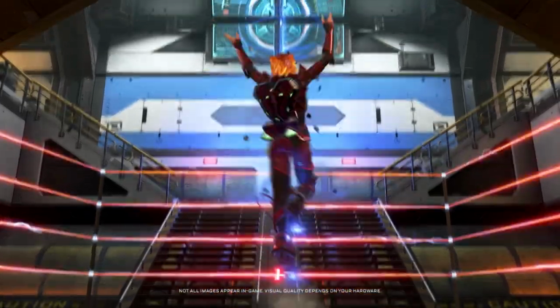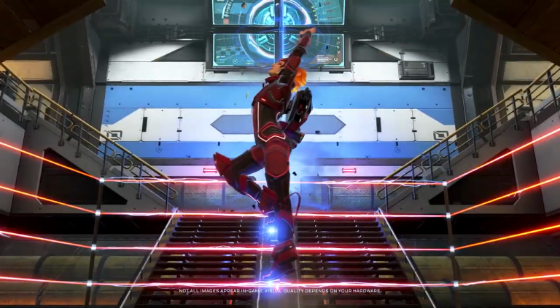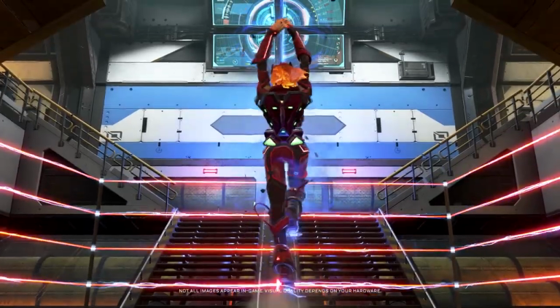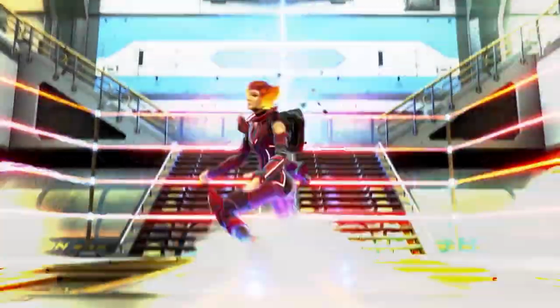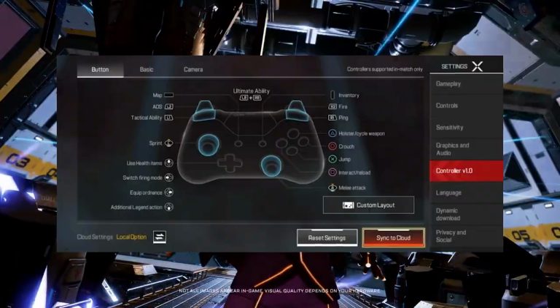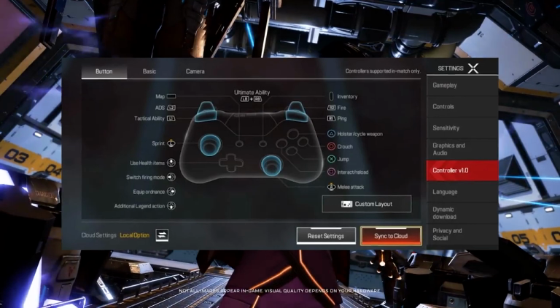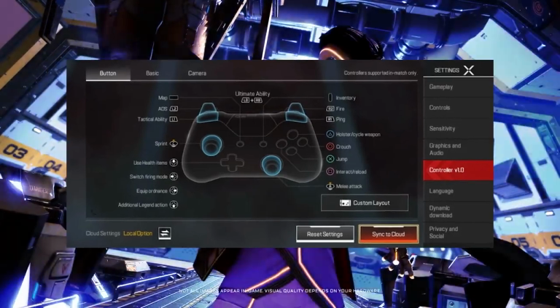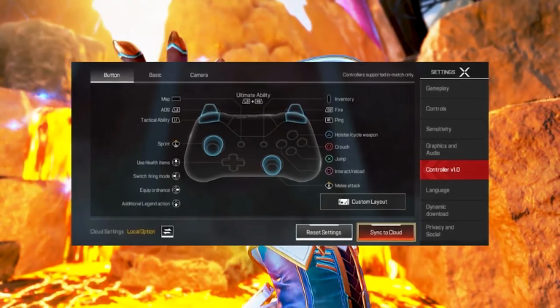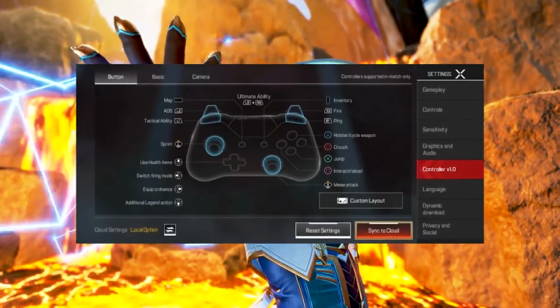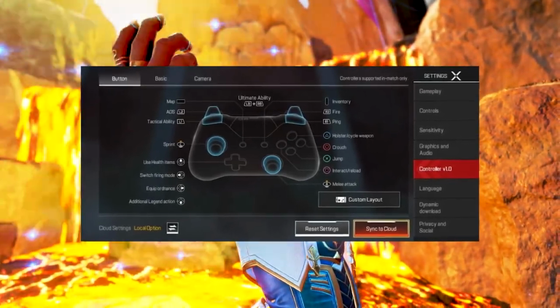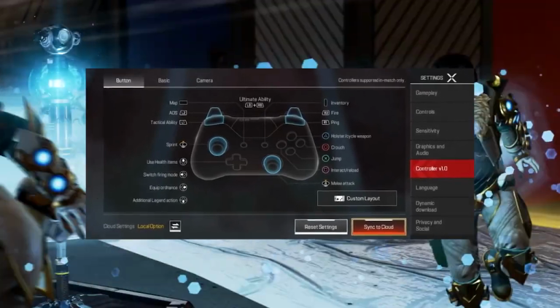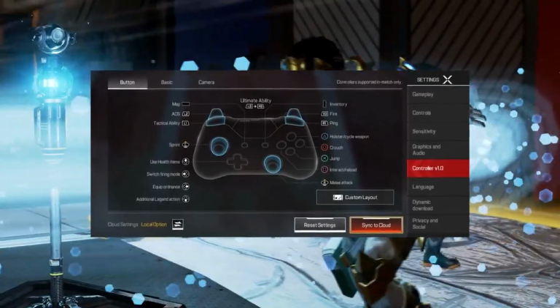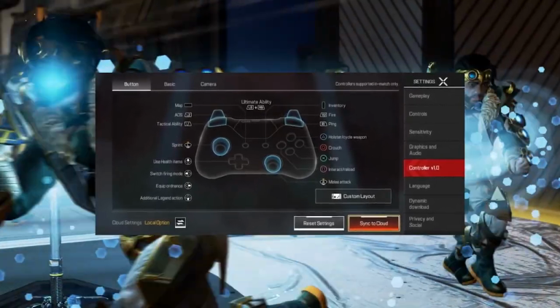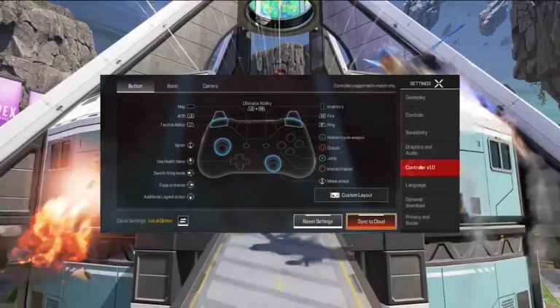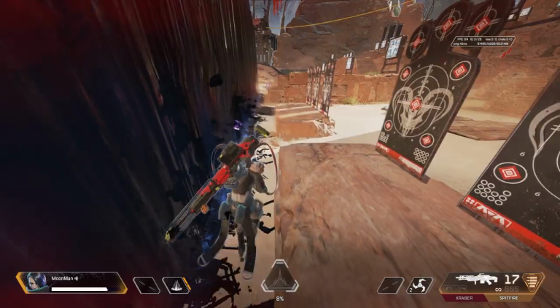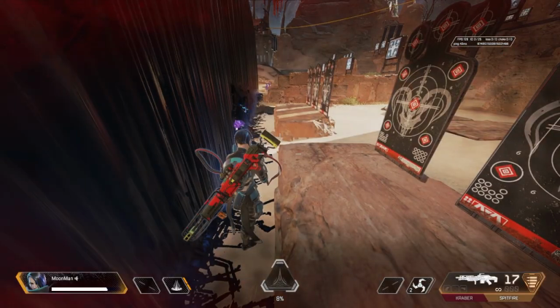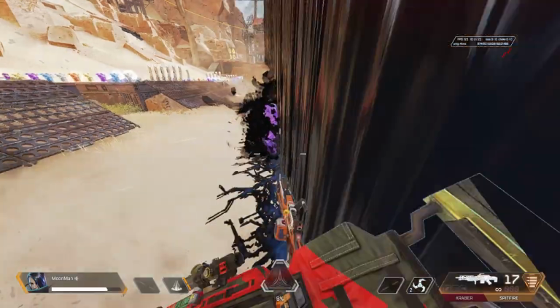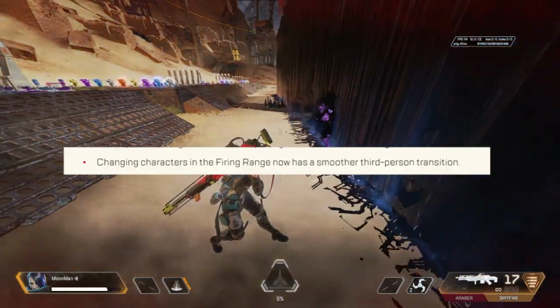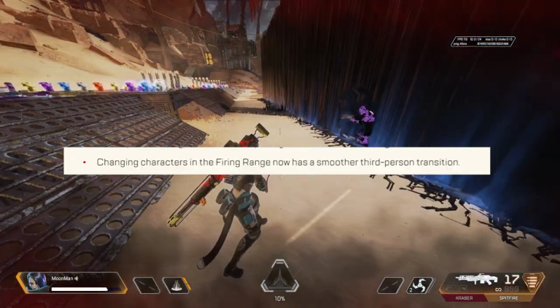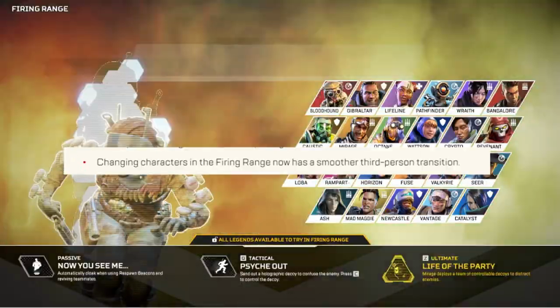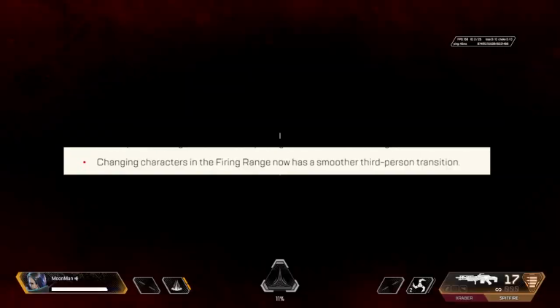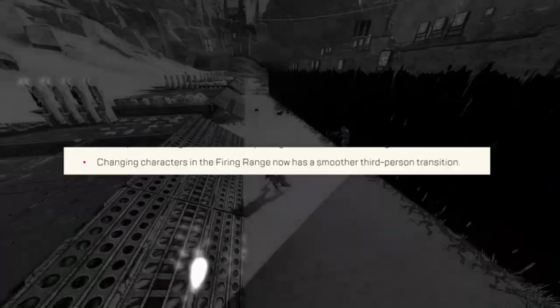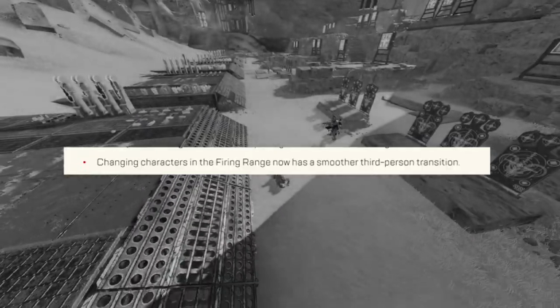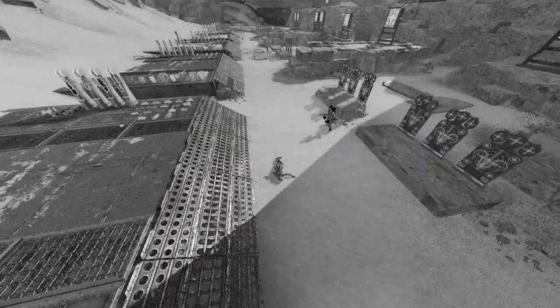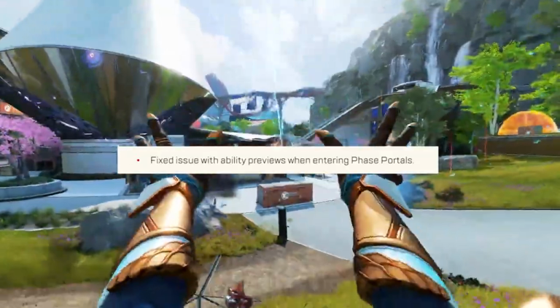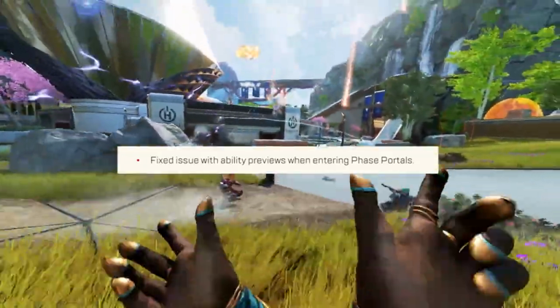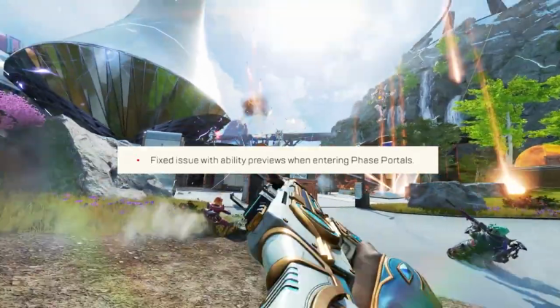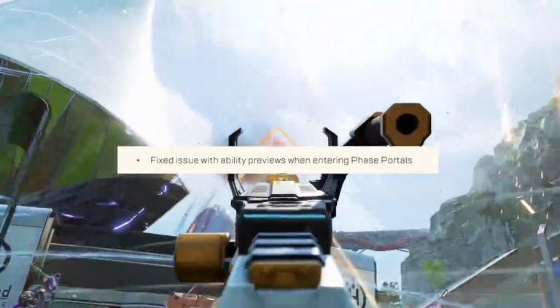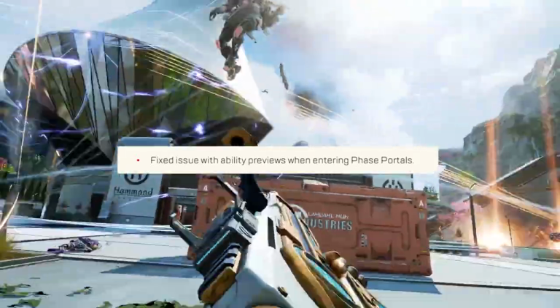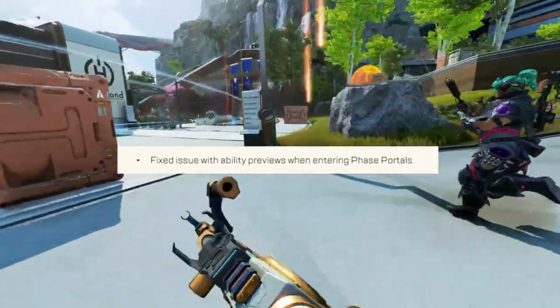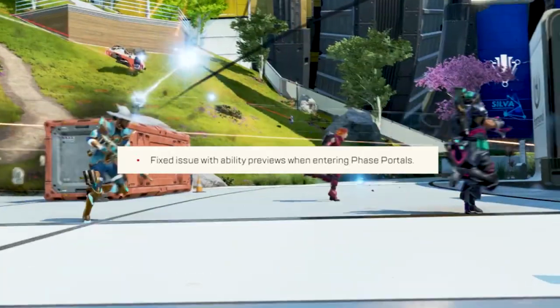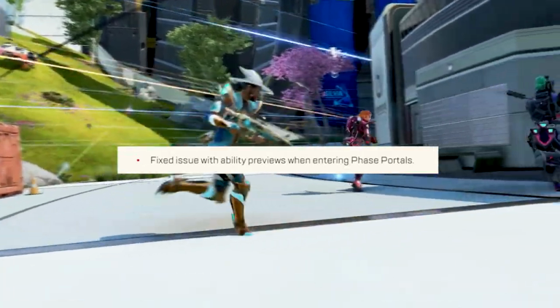In addition, Respawn has adjusted the Hold and Tap logic for controller players viewing weapons and loadouts to make it more responsive. In the firing range, changing characters now has a smoother third-person transition. Respawn has also fixed an issue with Ability Previews when entering Phase Portals.